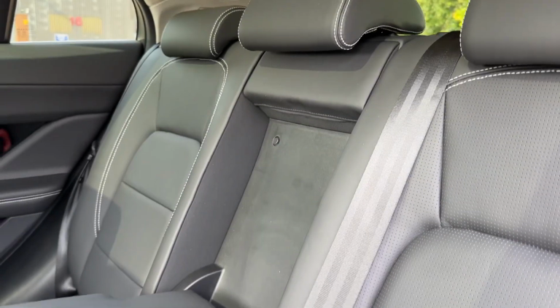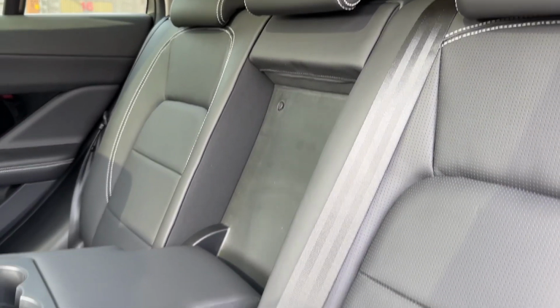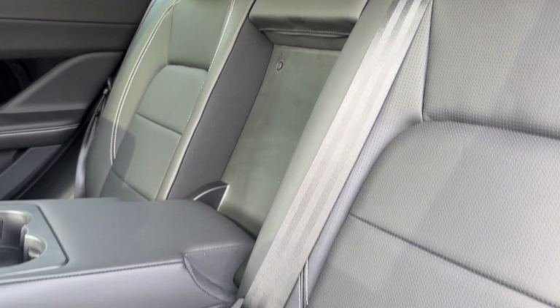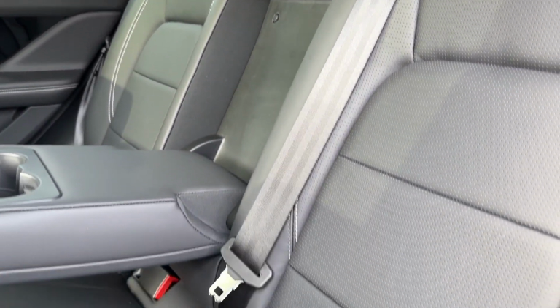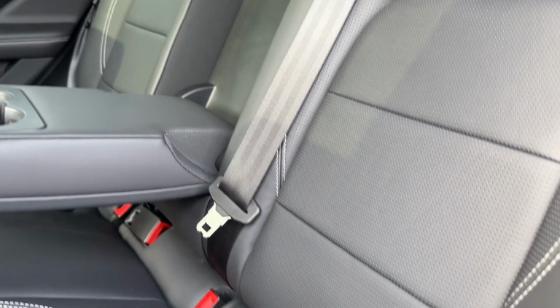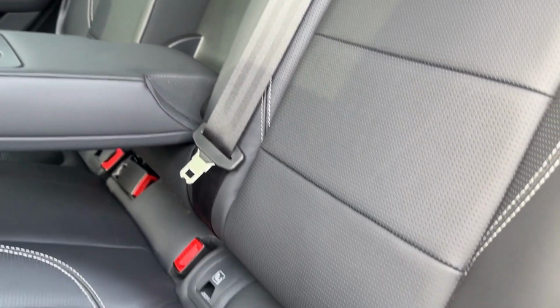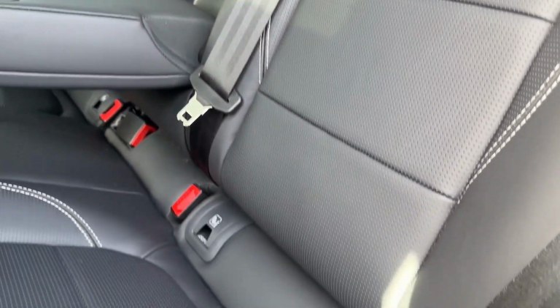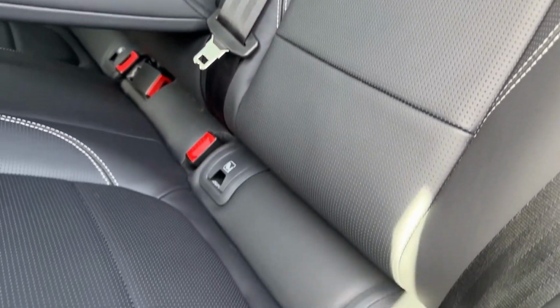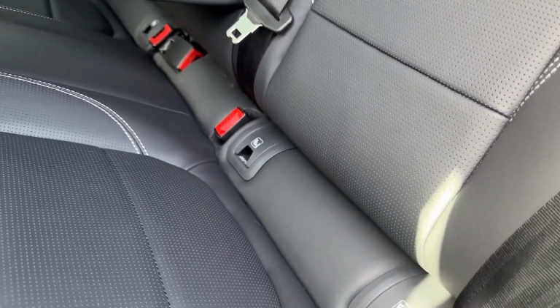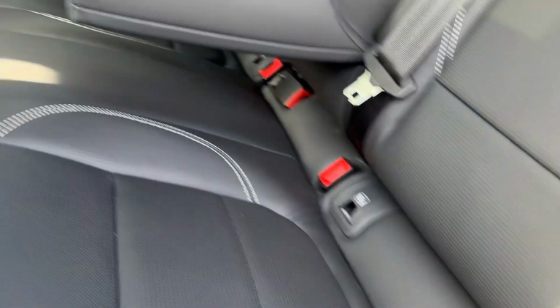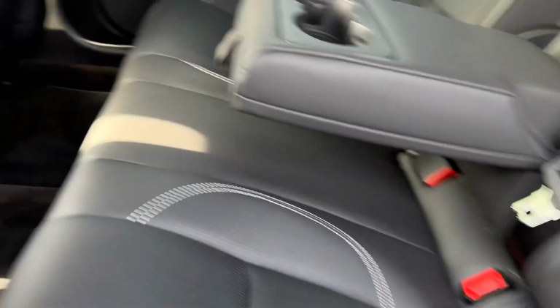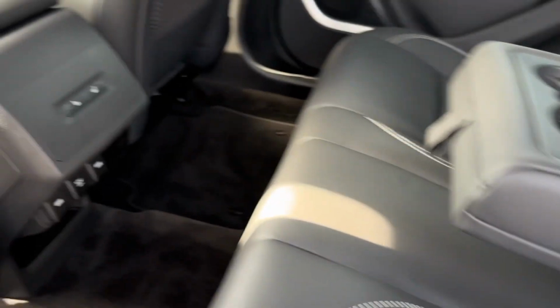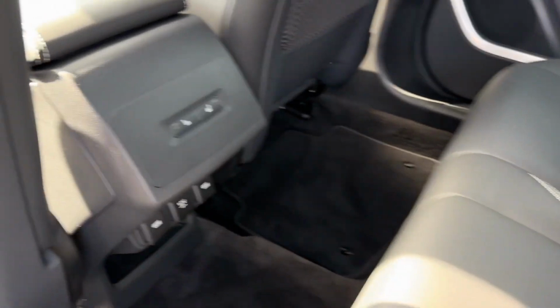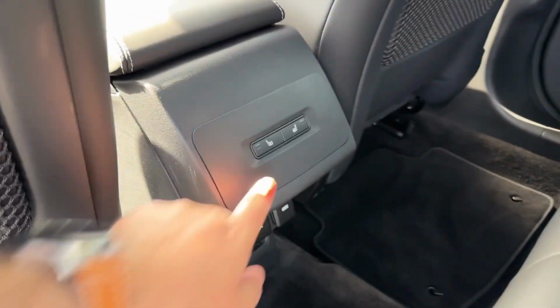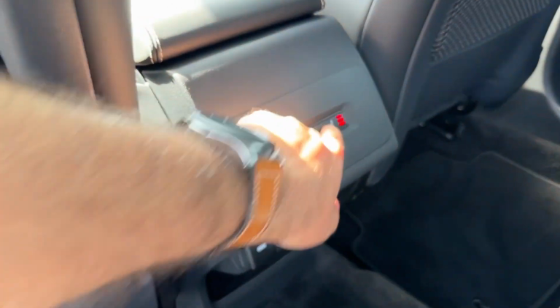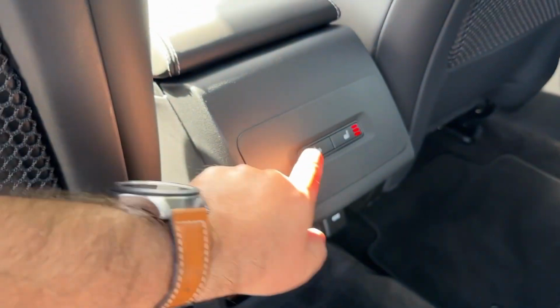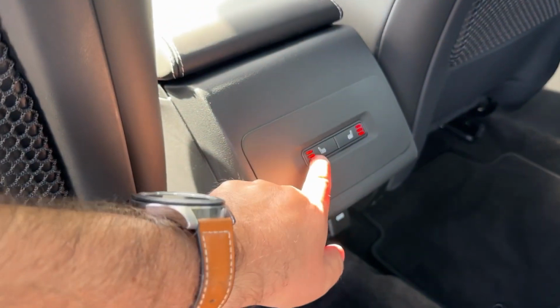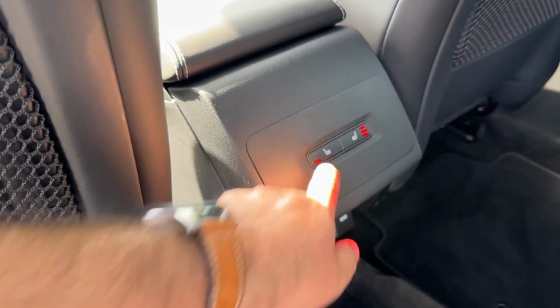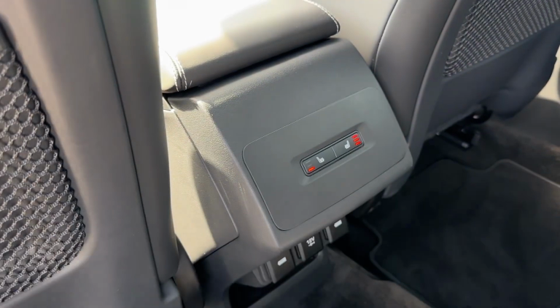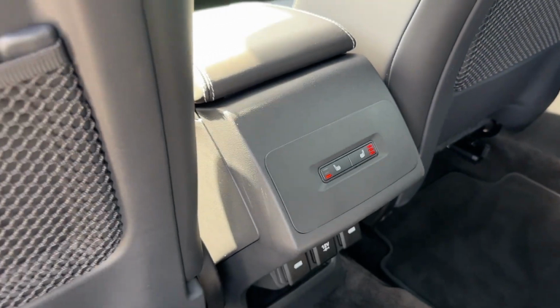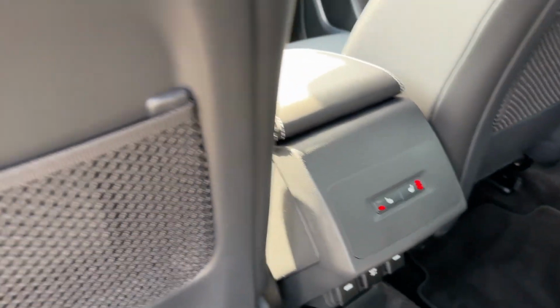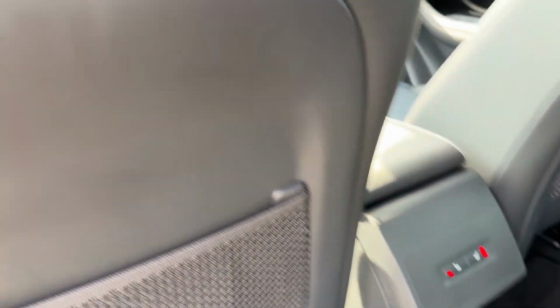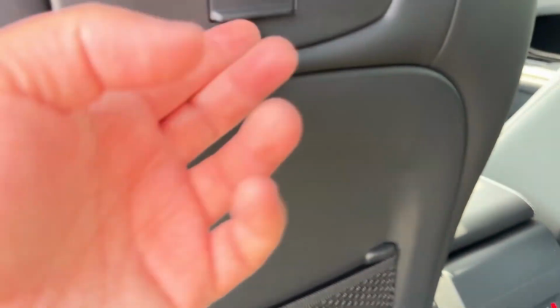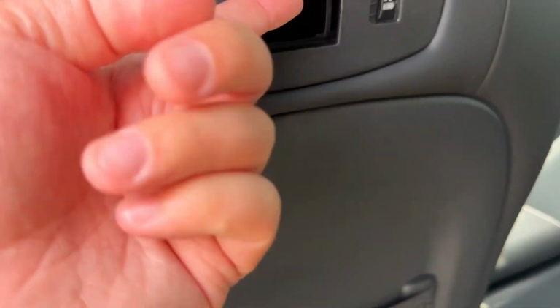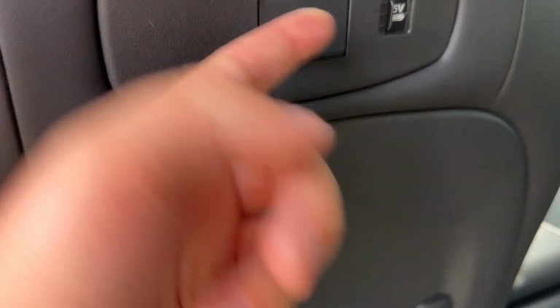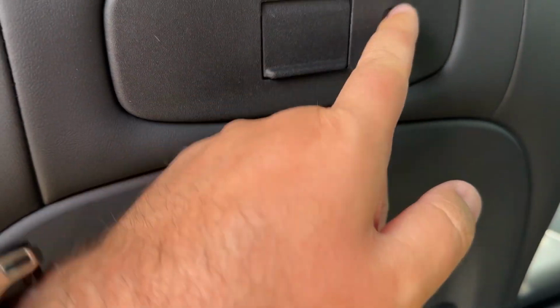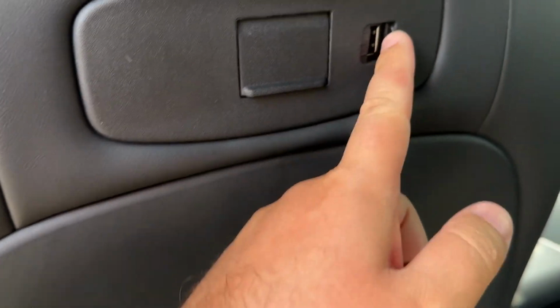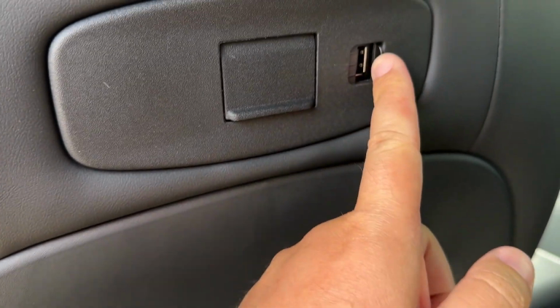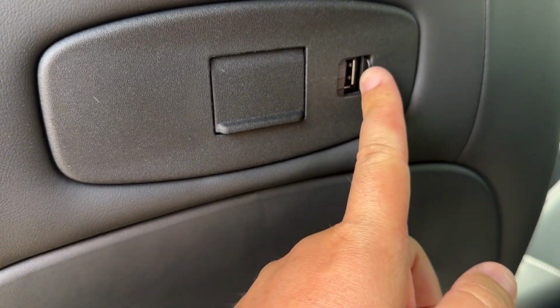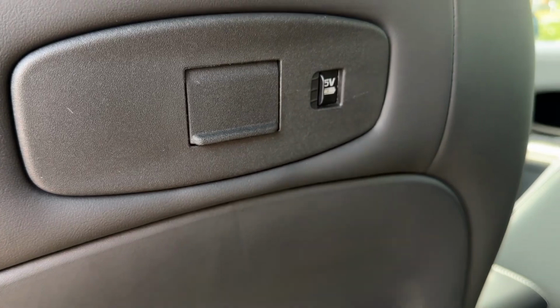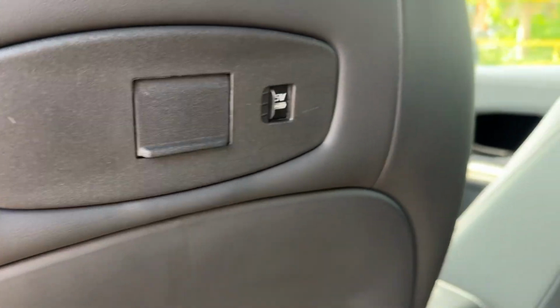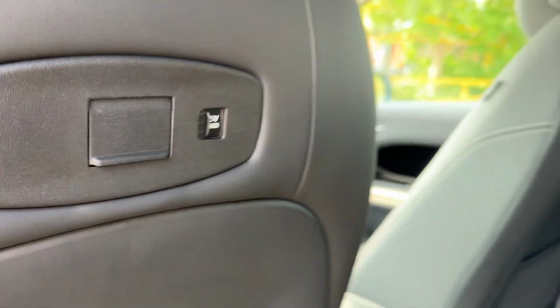Inside the cabin, ebony black leather with light oyster stitching is on offer, as well as two ISOFIX child anchor points and heated outer rear seats. Additionally, a coat hook will be available, and even a USB charger for your device.